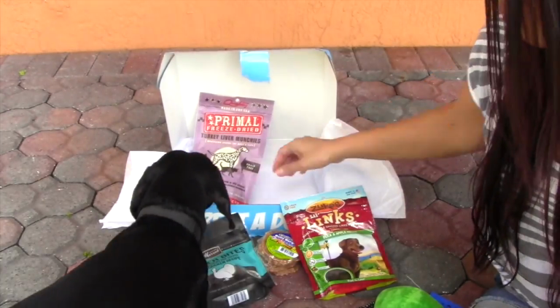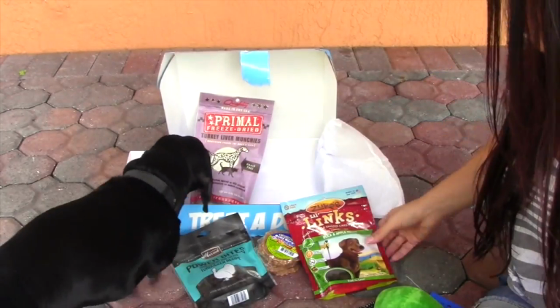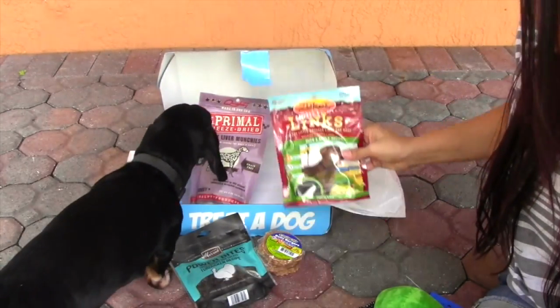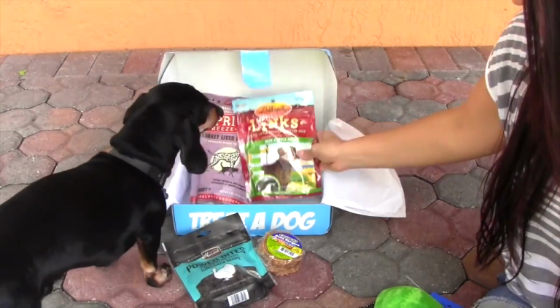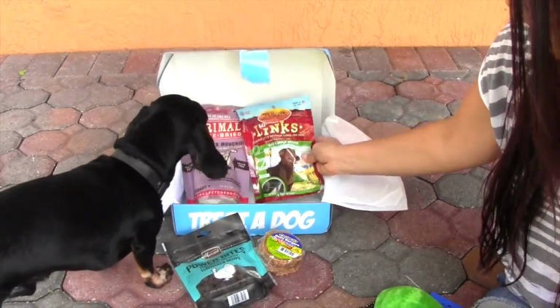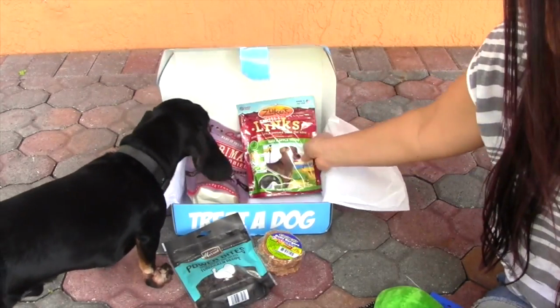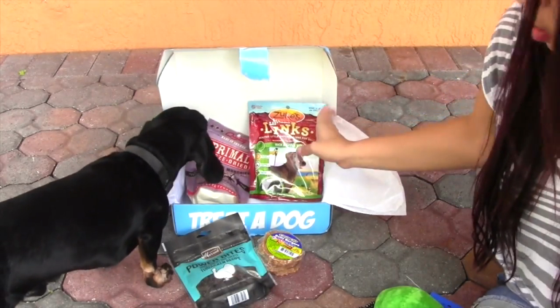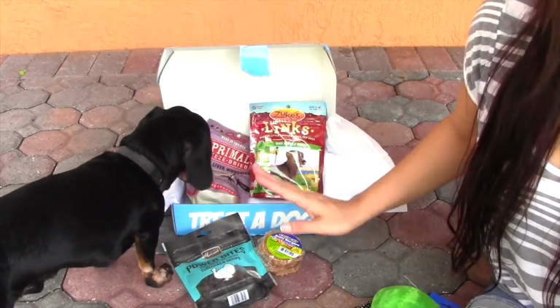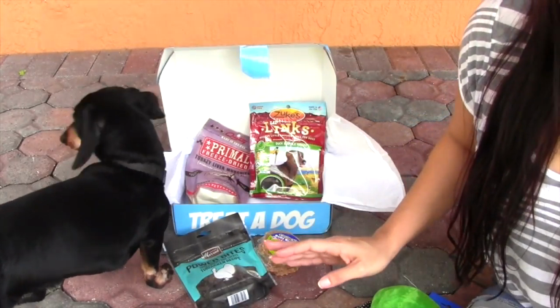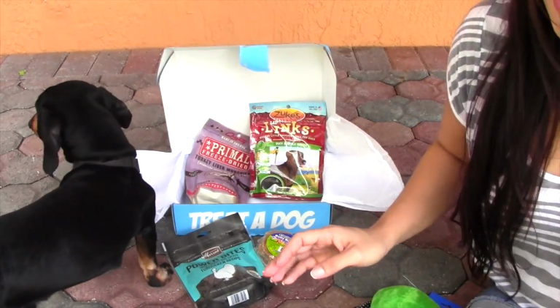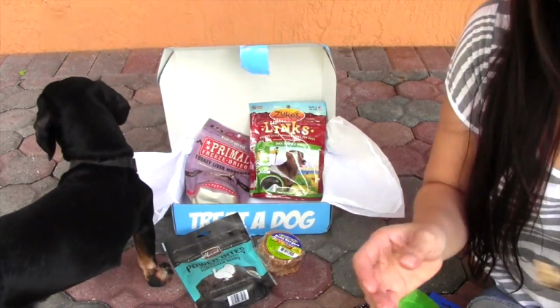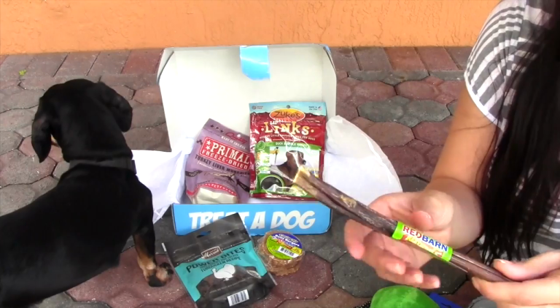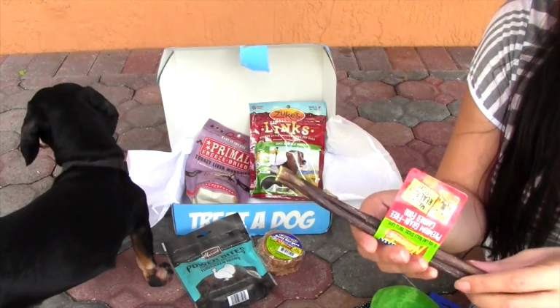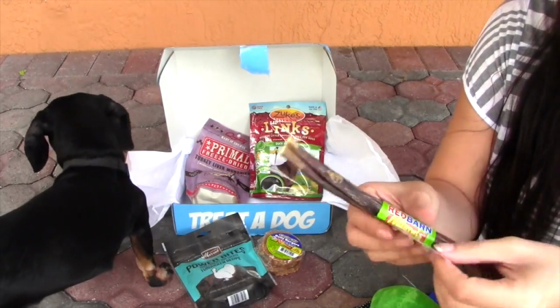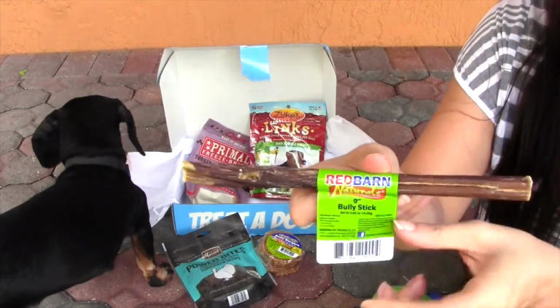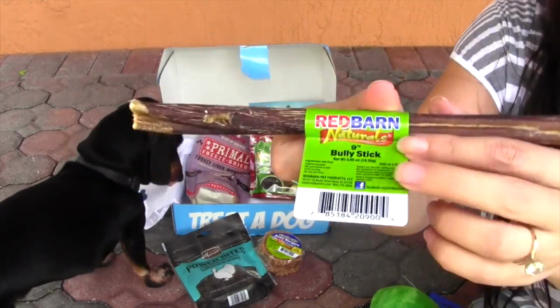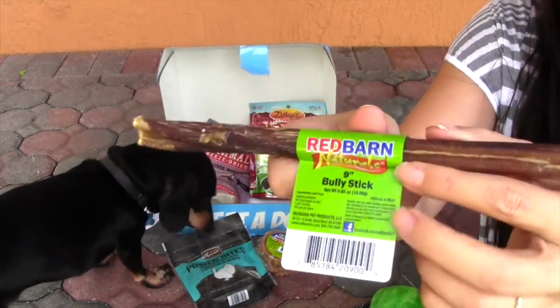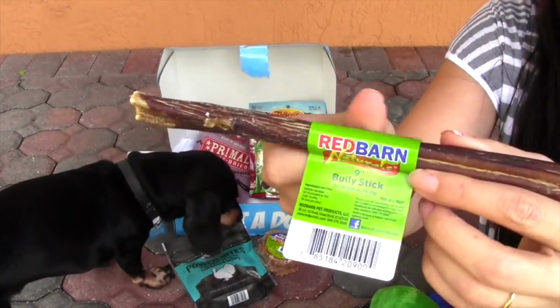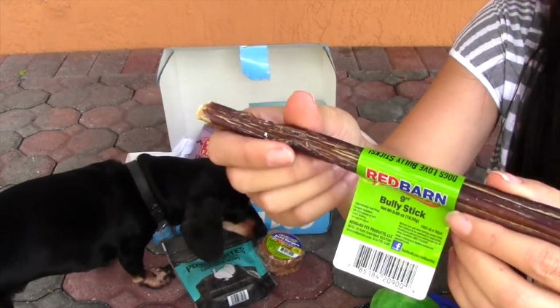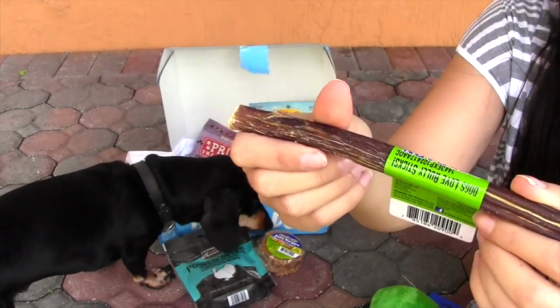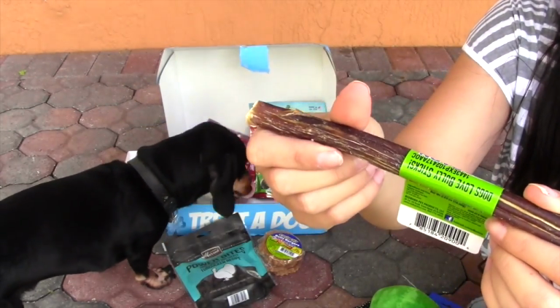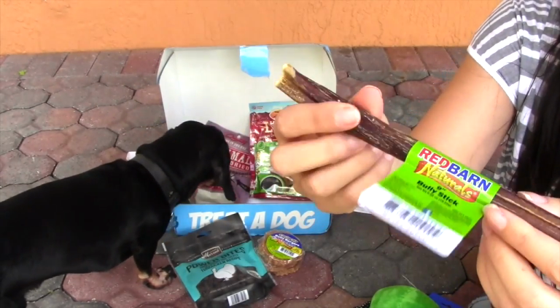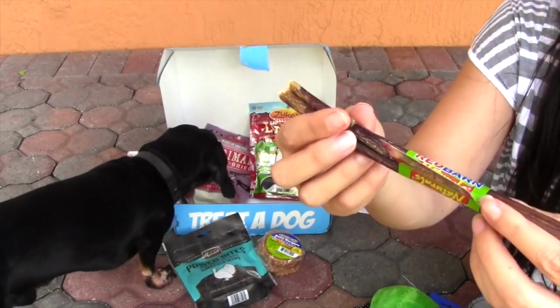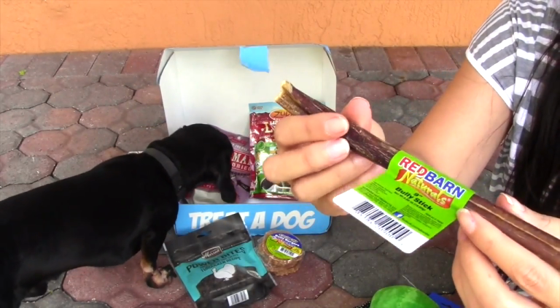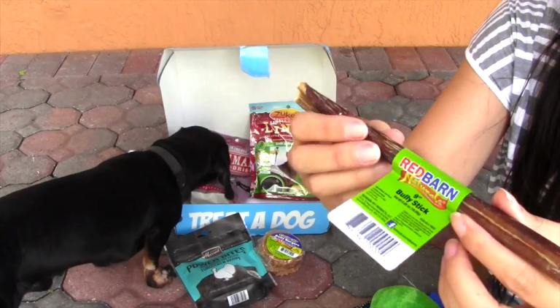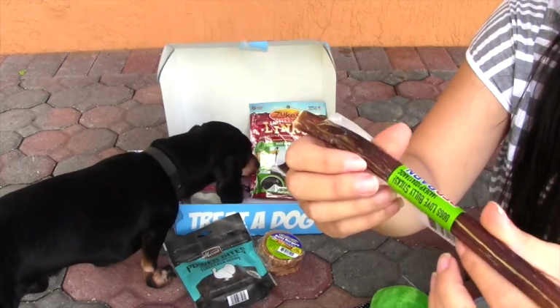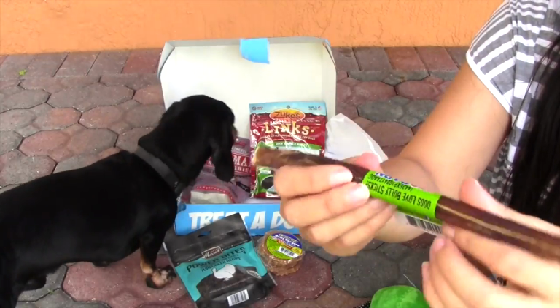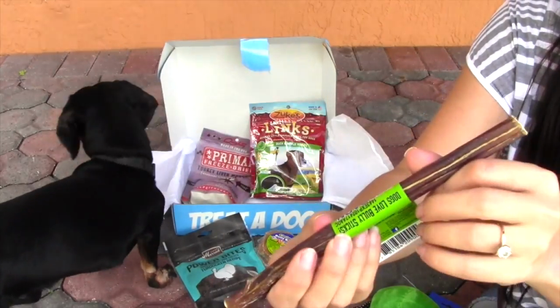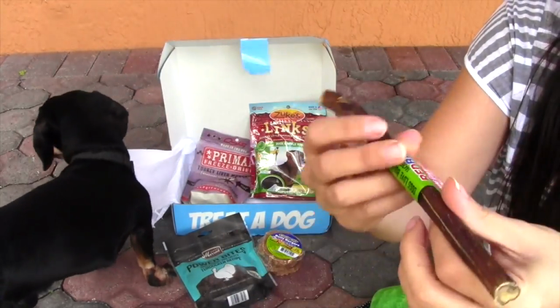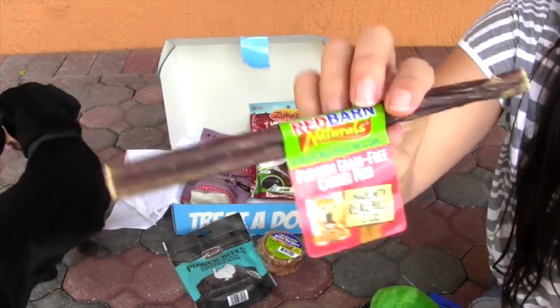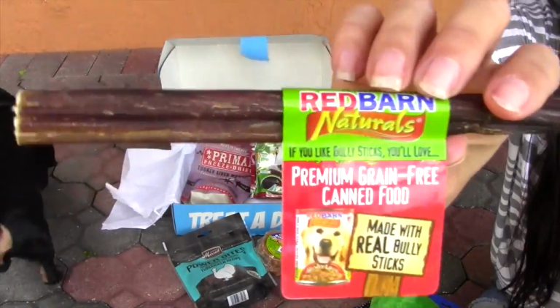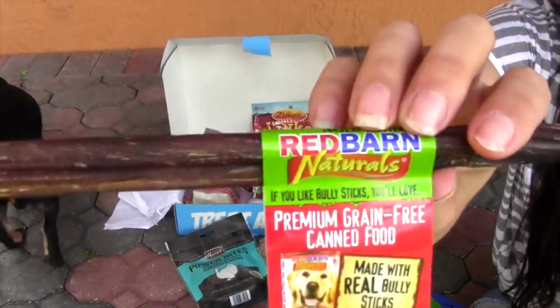So this is everything that came in the box here. And last thing — I hid it from him. This is from Red Barn and this is just a huge bully stick. That's really good. This is the thing that he stole out of there.